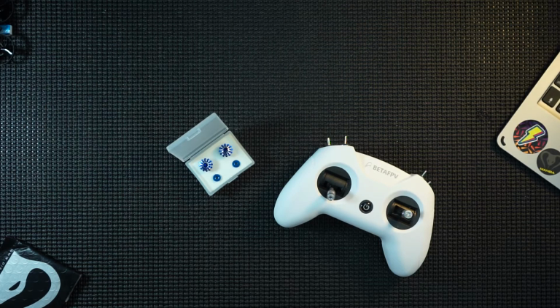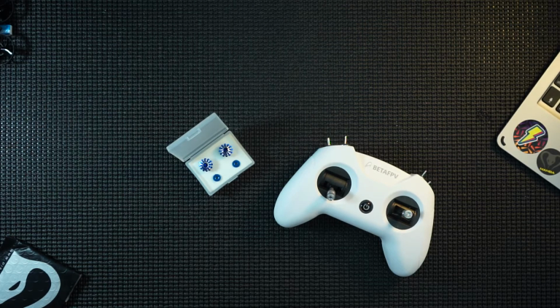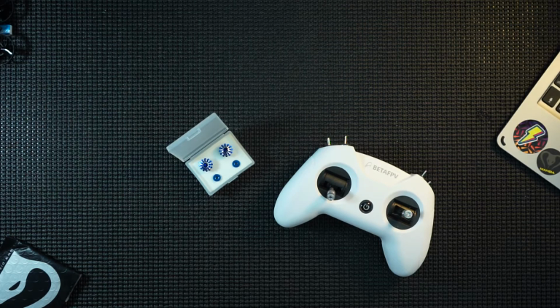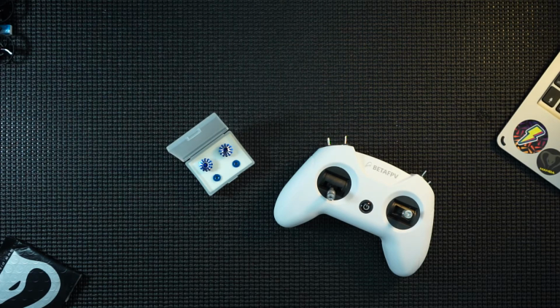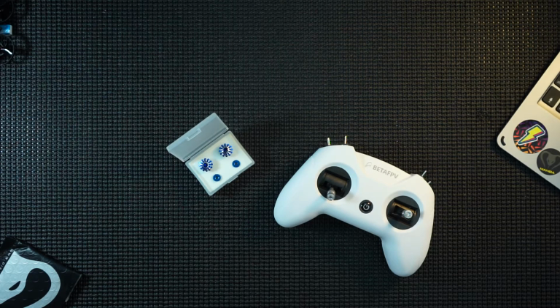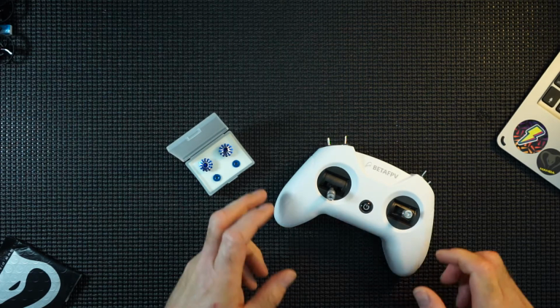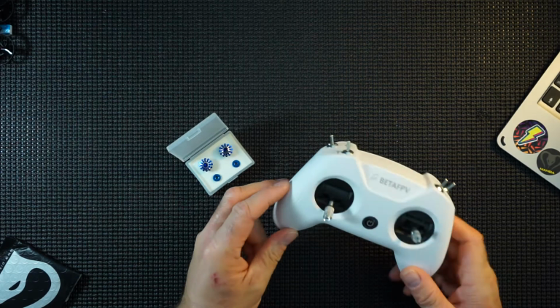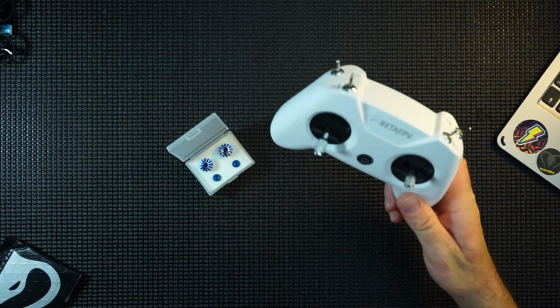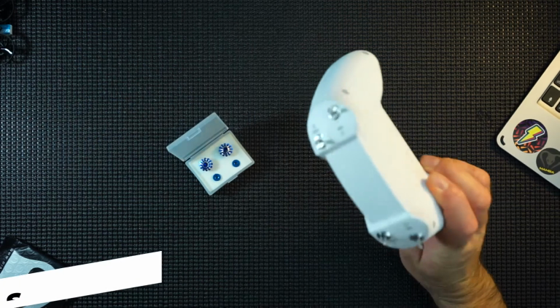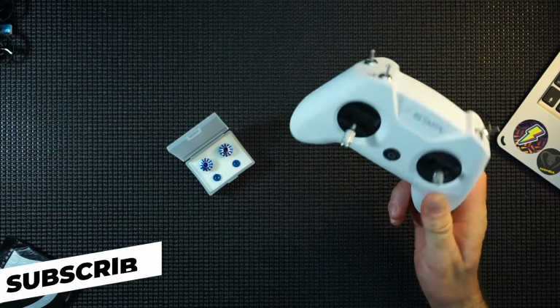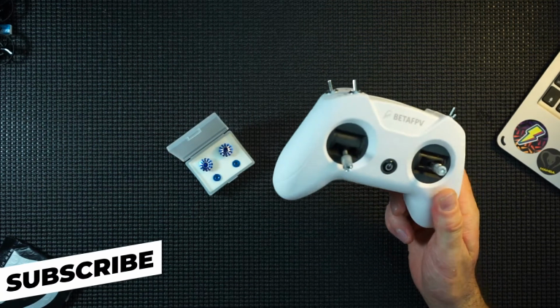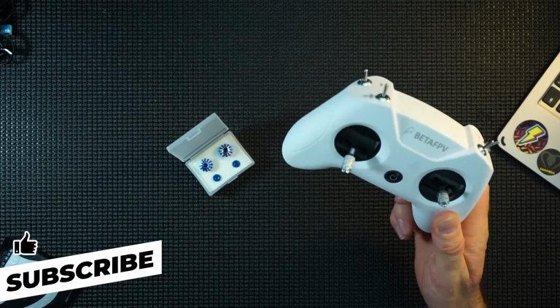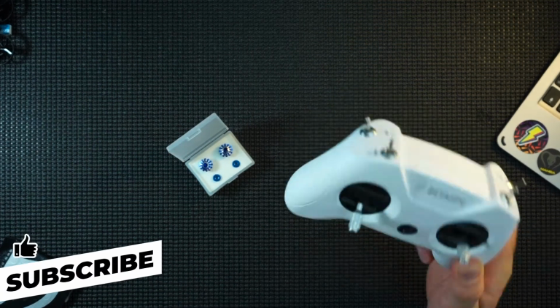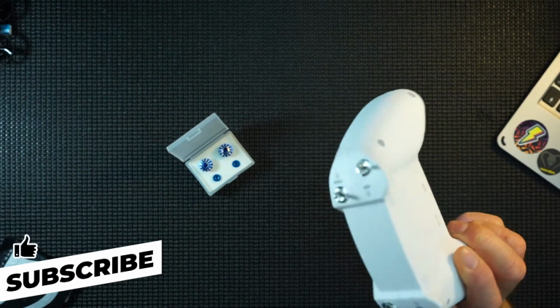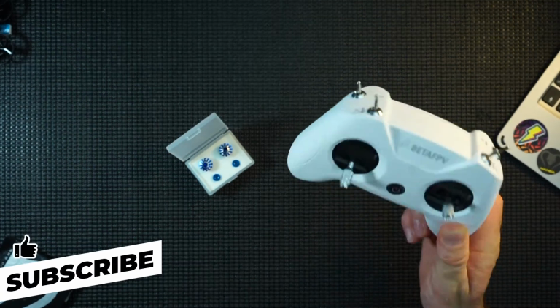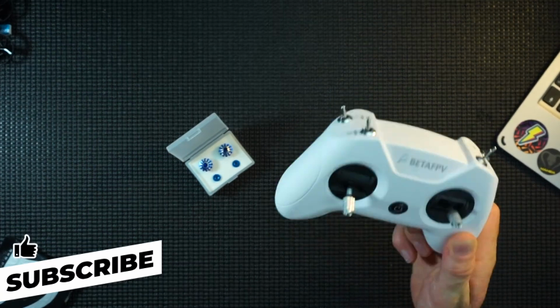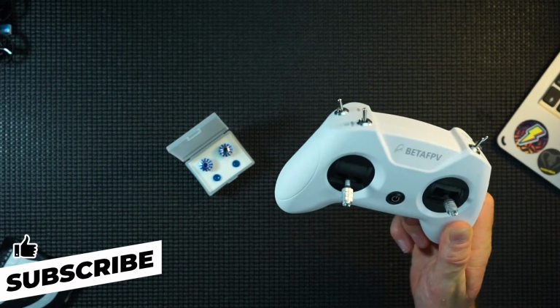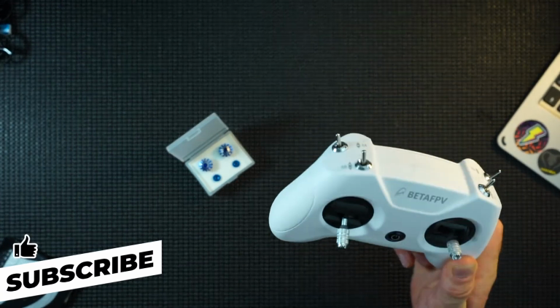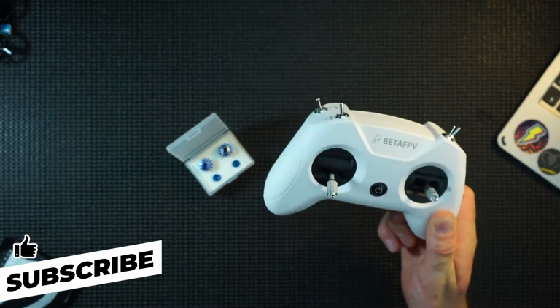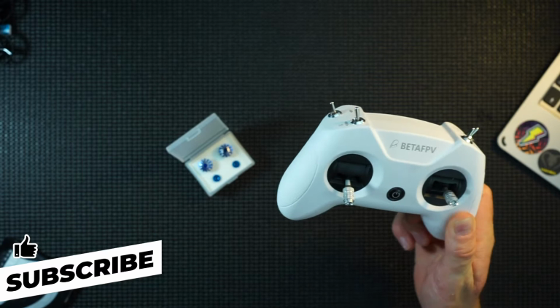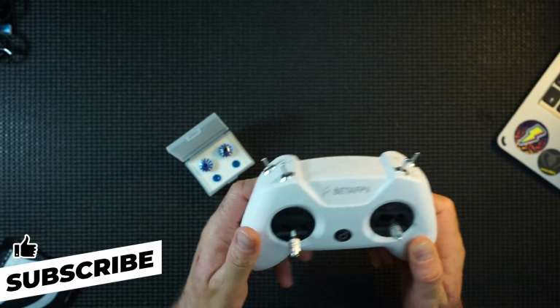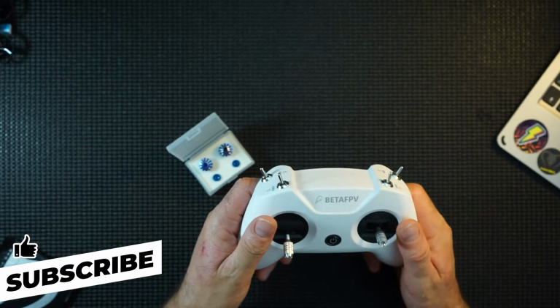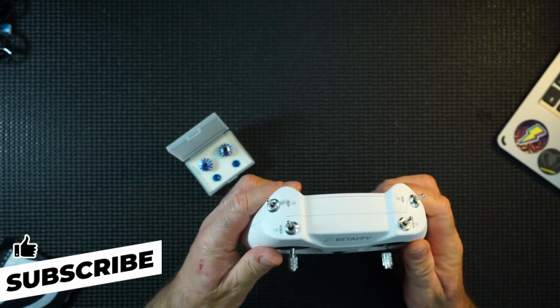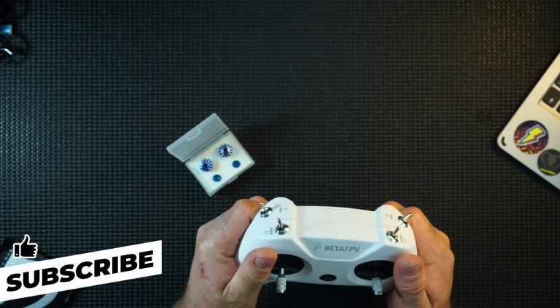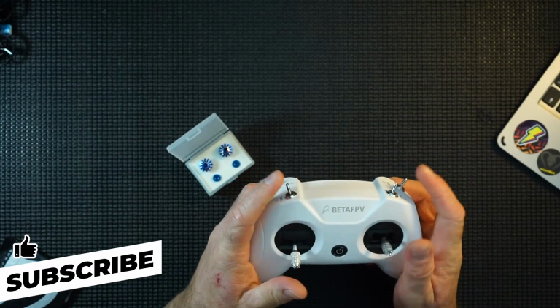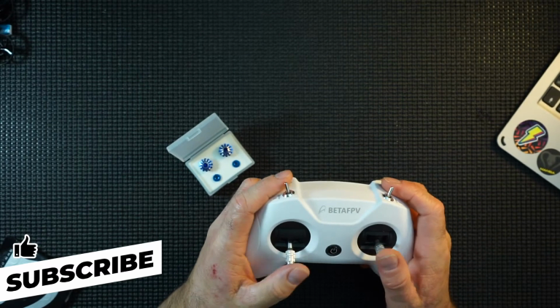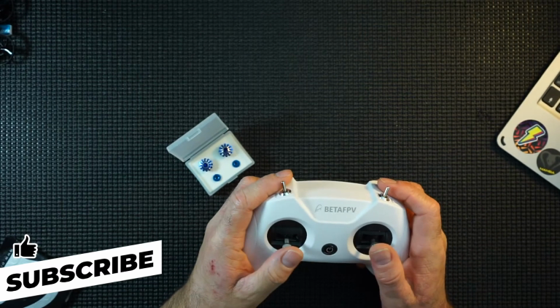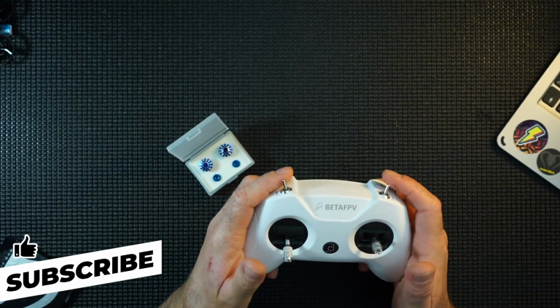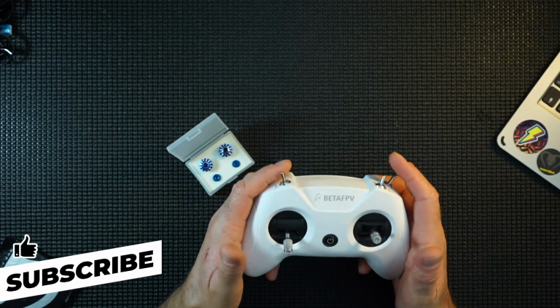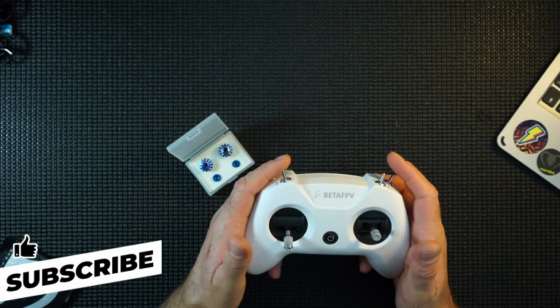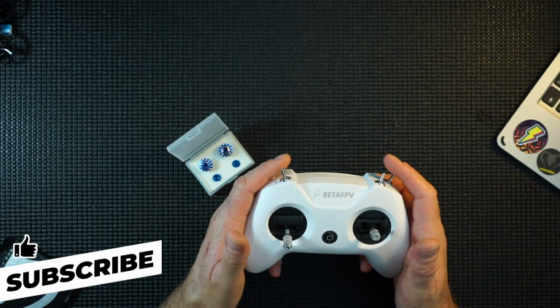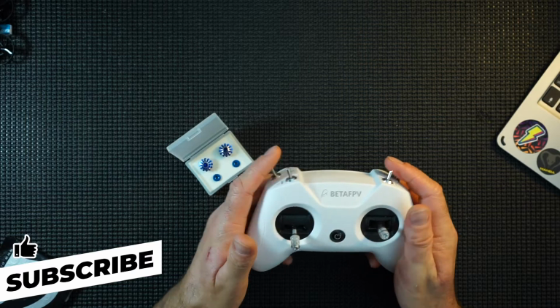Hi everyone, what I've got here is the BetaFPV LightRadio 2, which I've got to say I'm very impressed with — really like it. It's basically just grab it, bind it, fly. What more do you want?